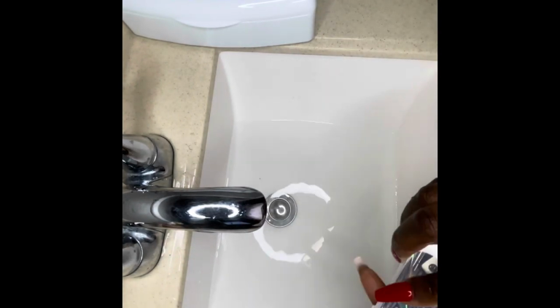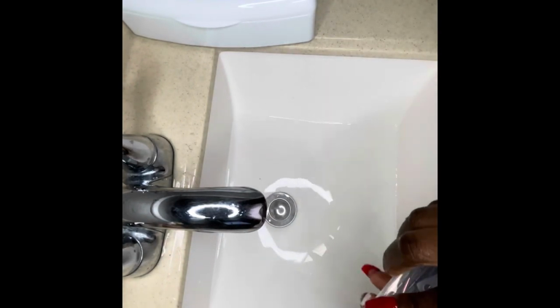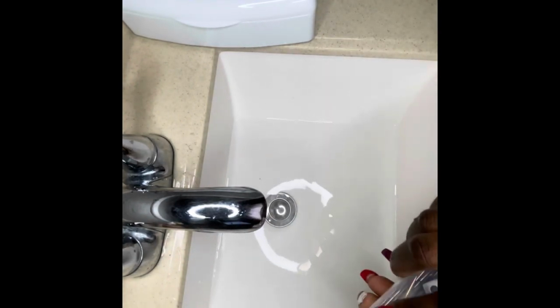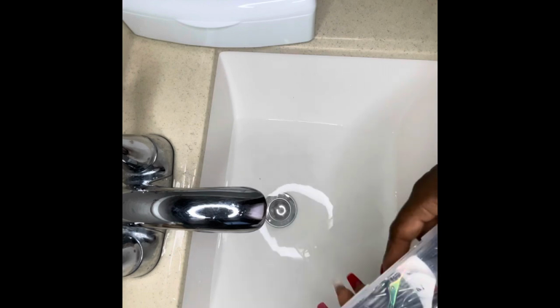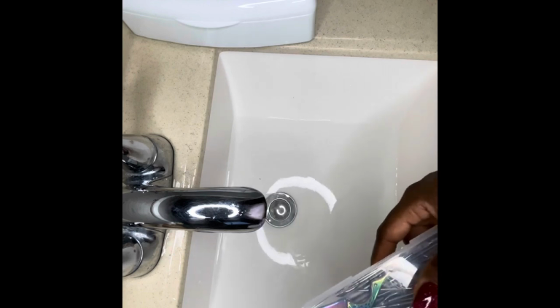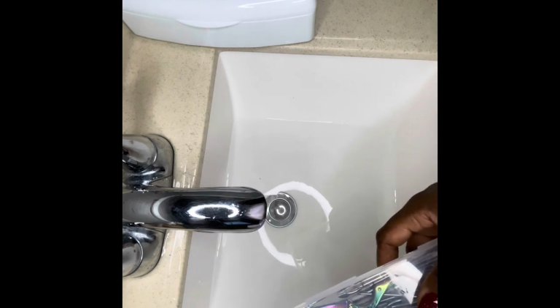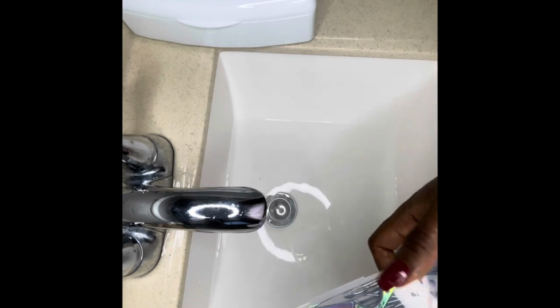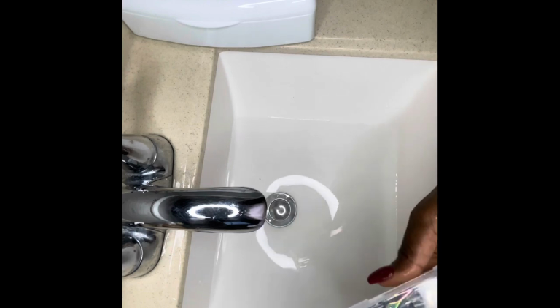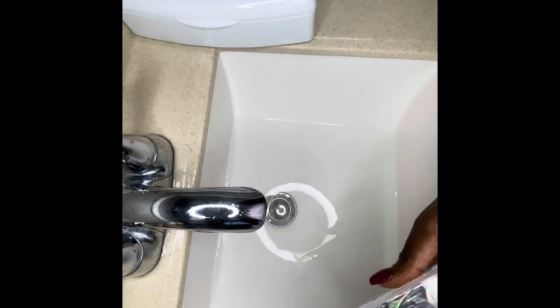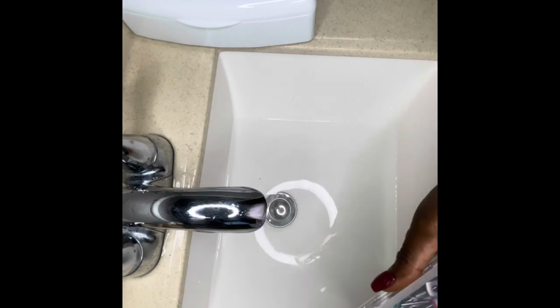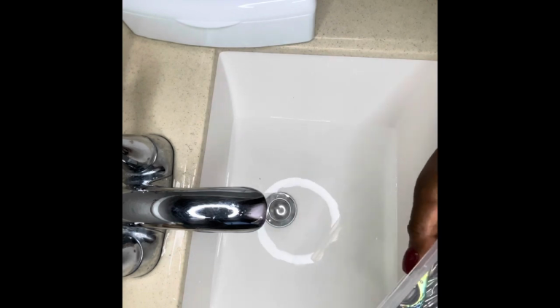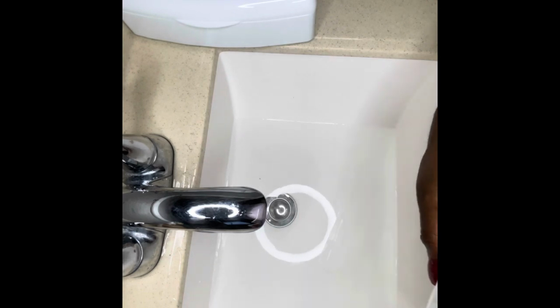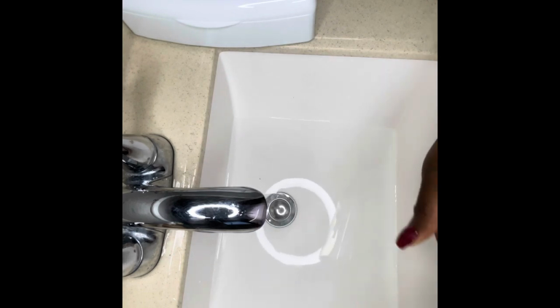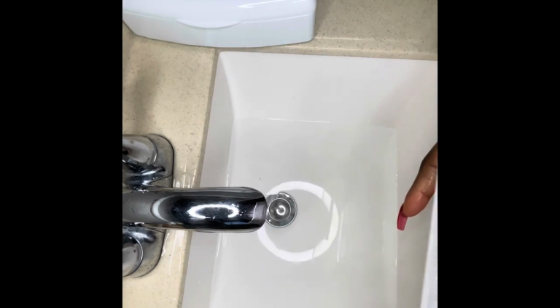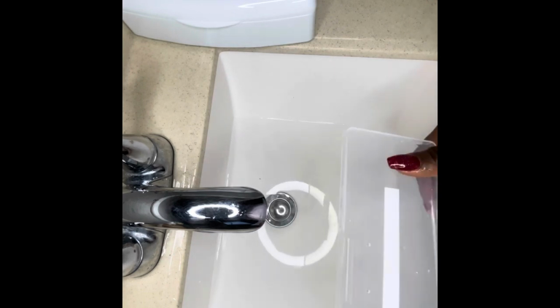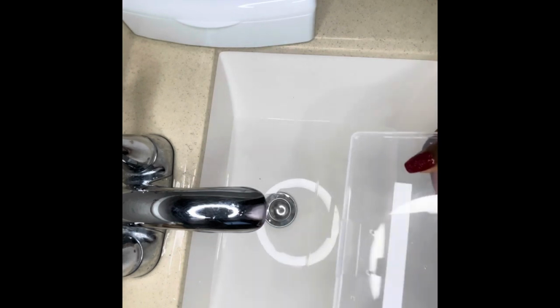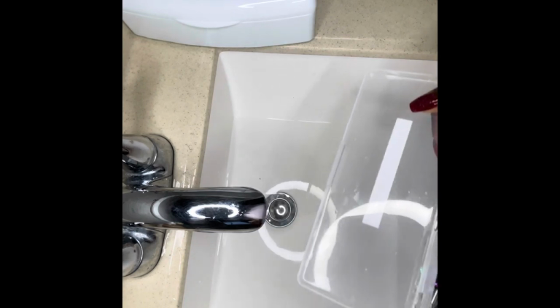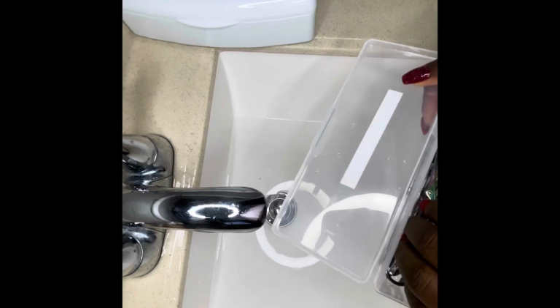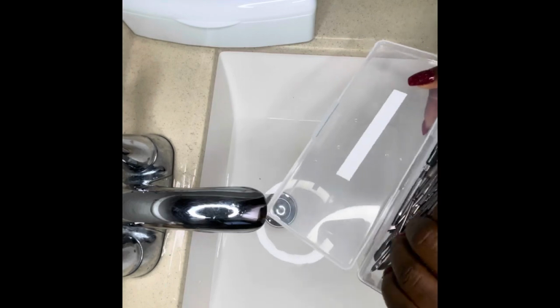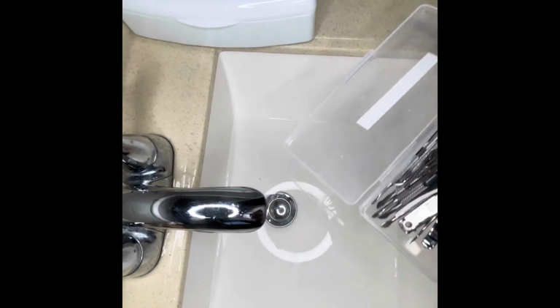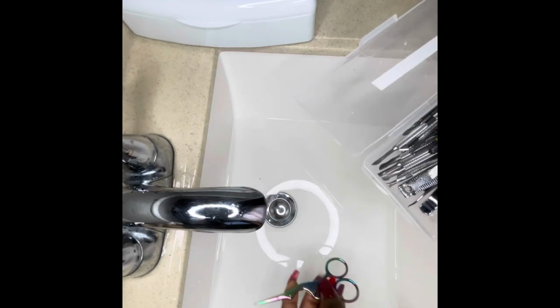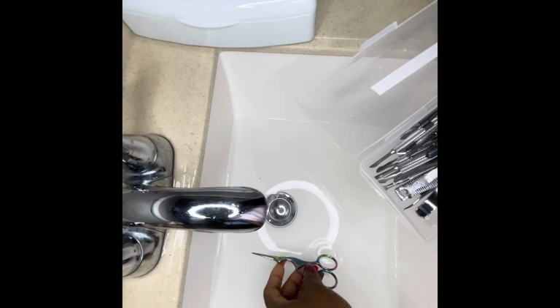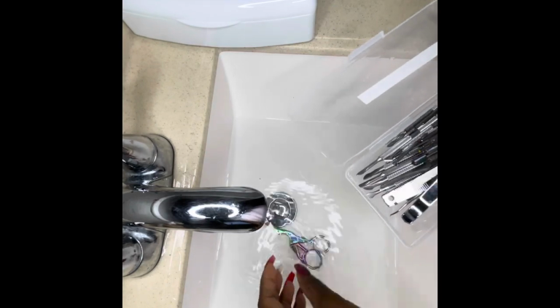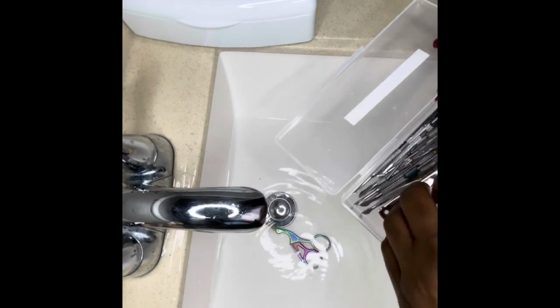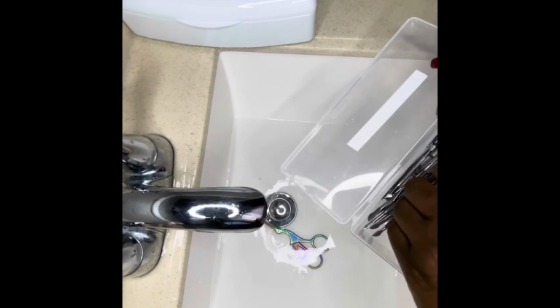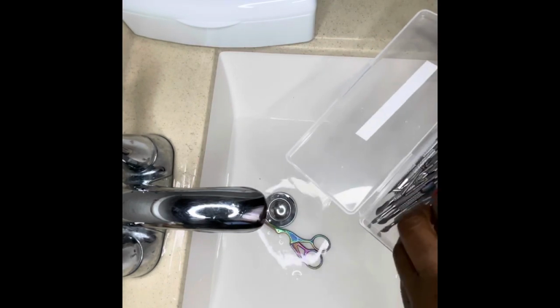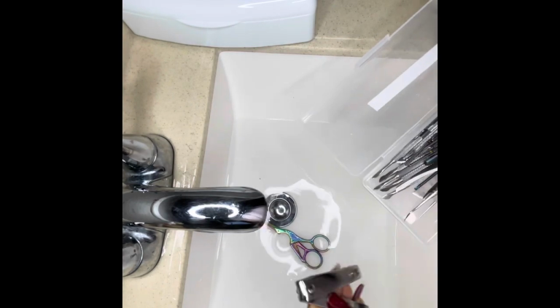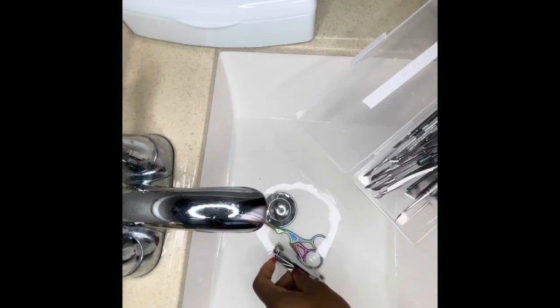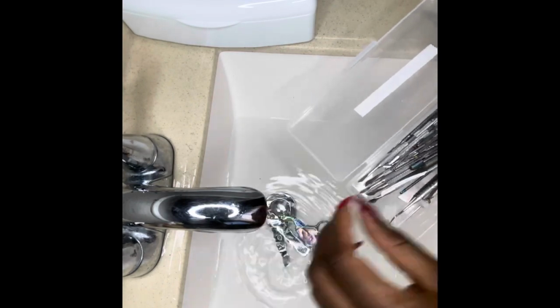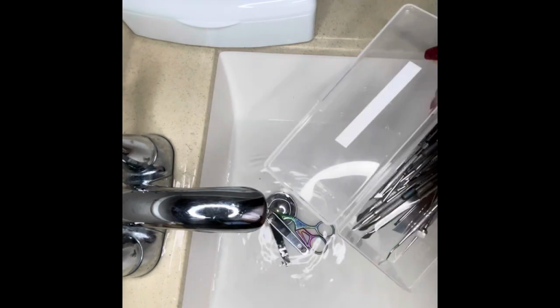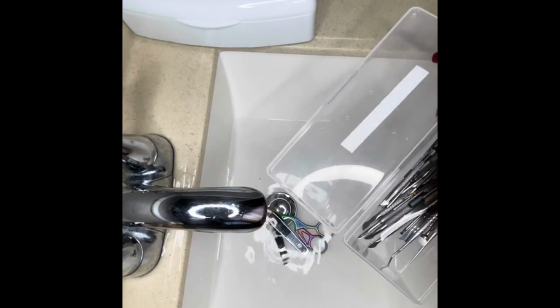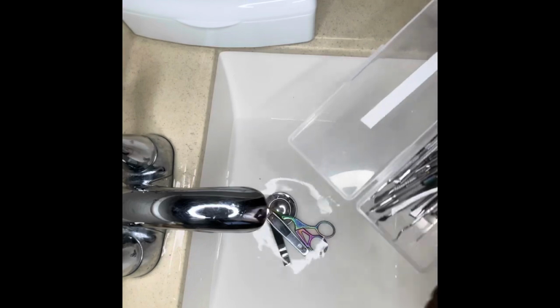Since the water is nice and warm, I'll go ahead with some soap and add my soiled implements to let them soak a little bit, to soften up the debris so that when I try scrubbing them or washing them away, they will be easy to come off.